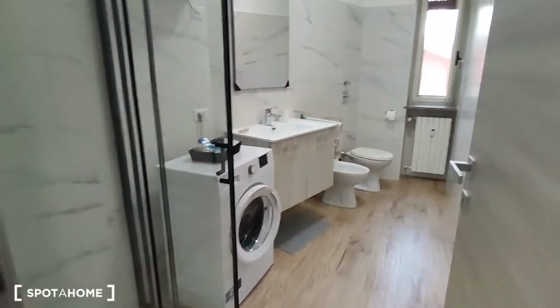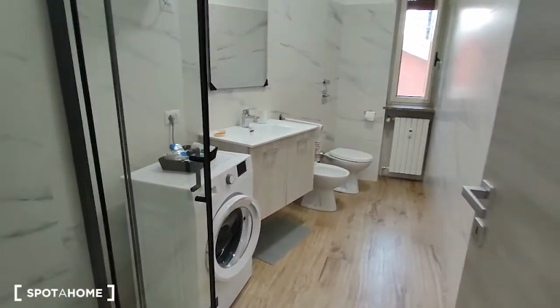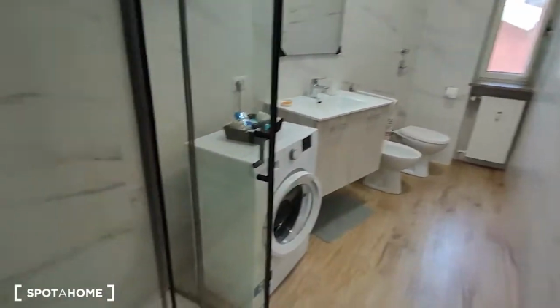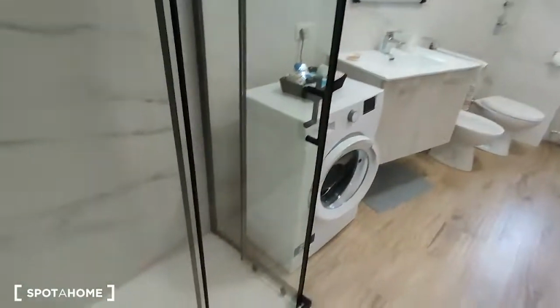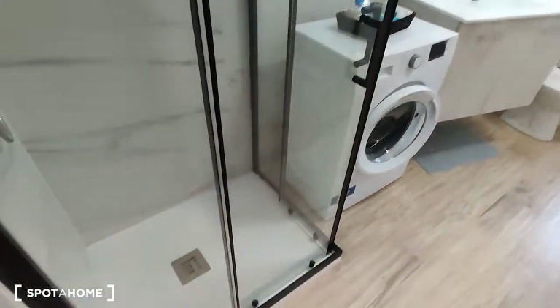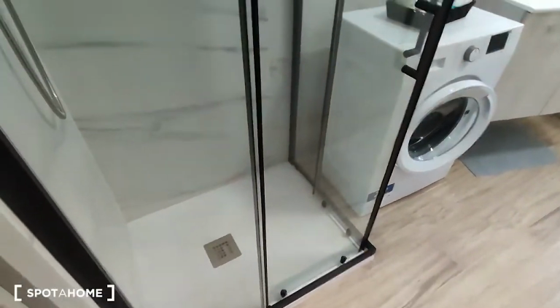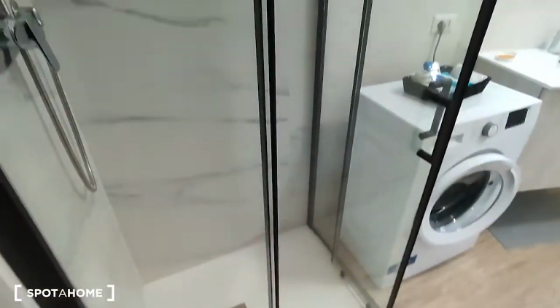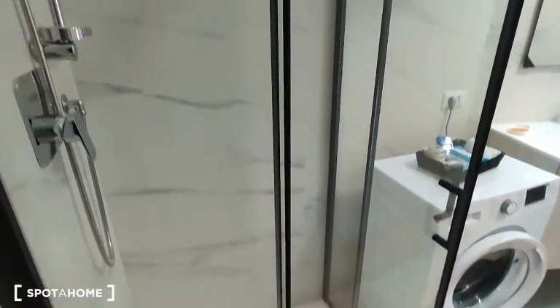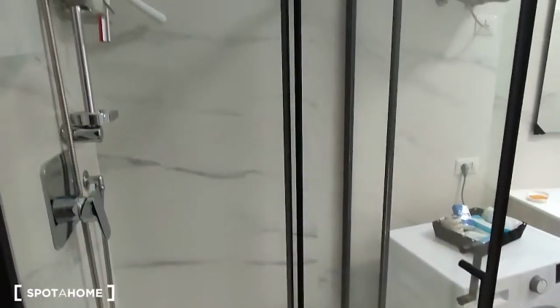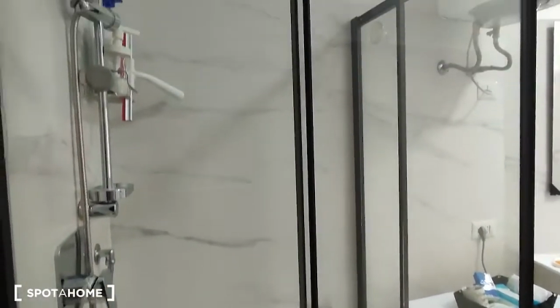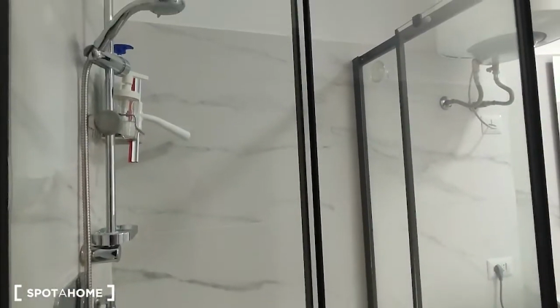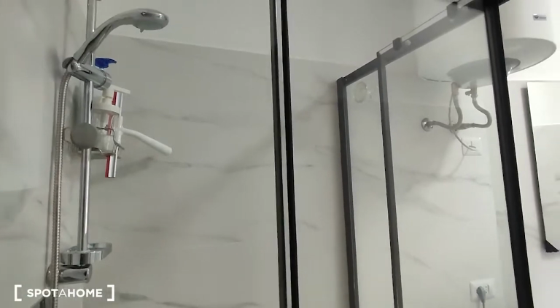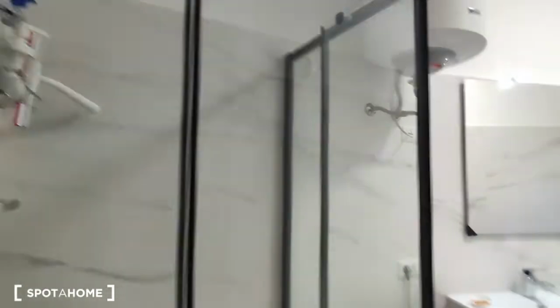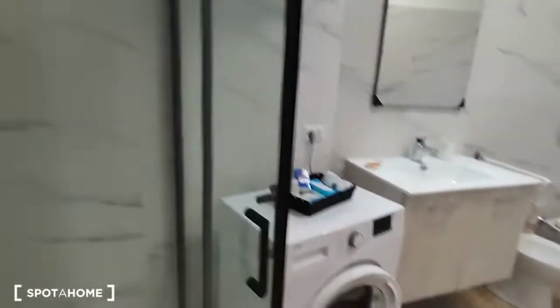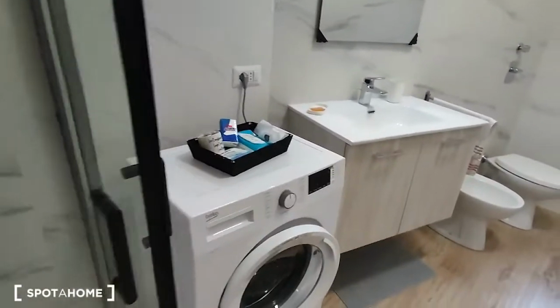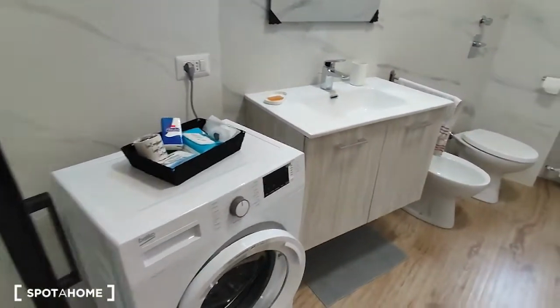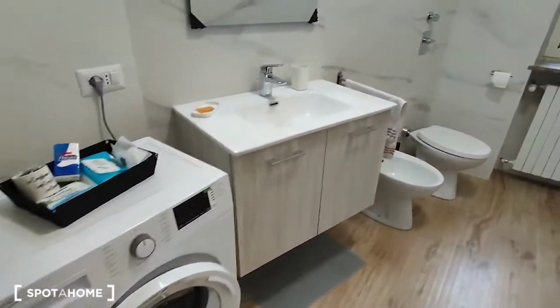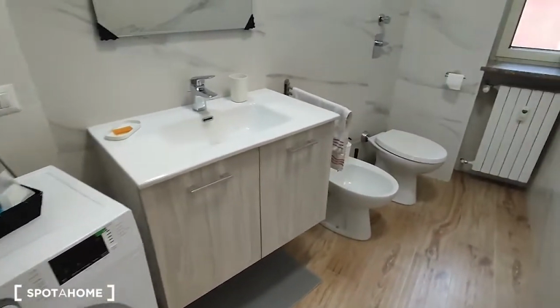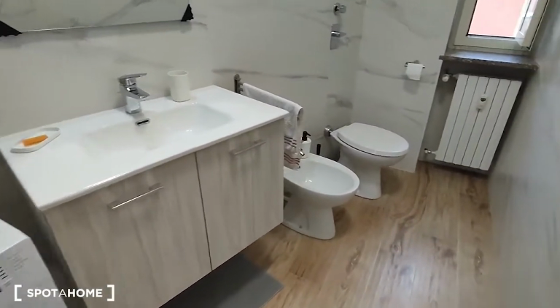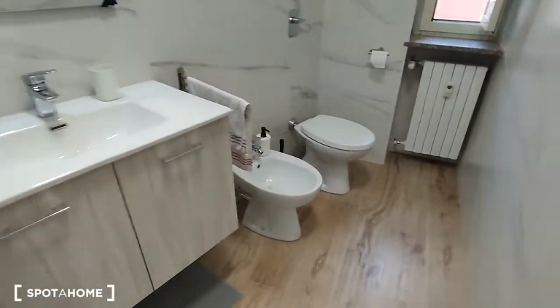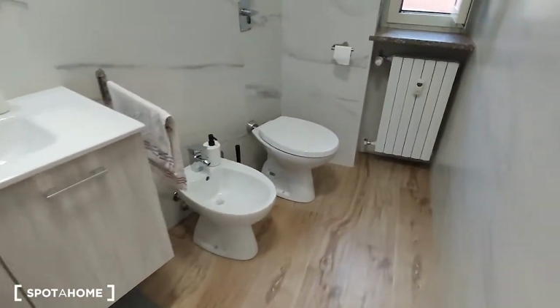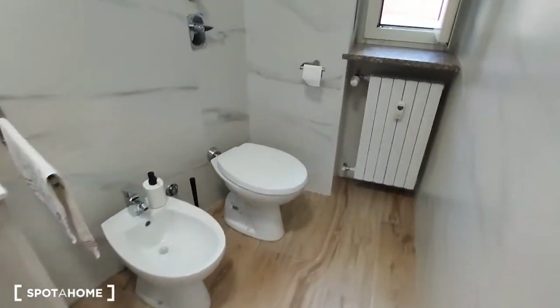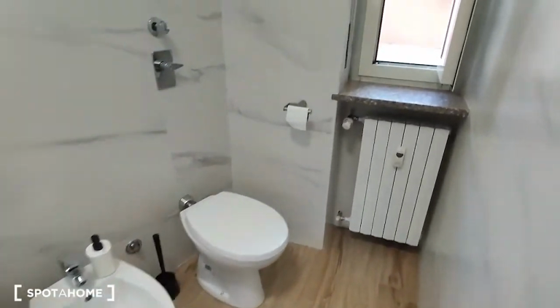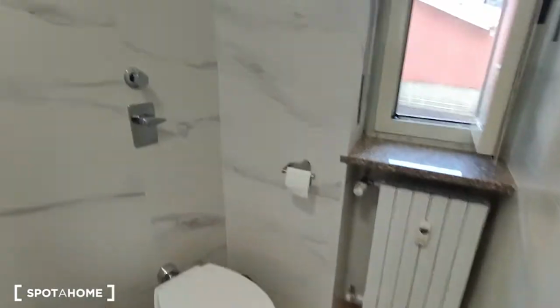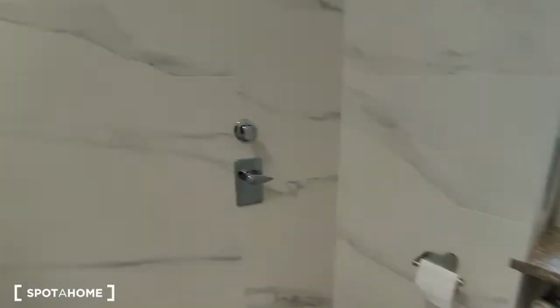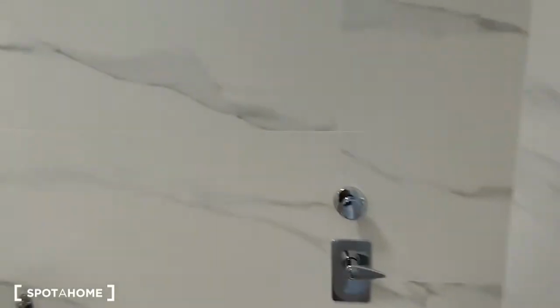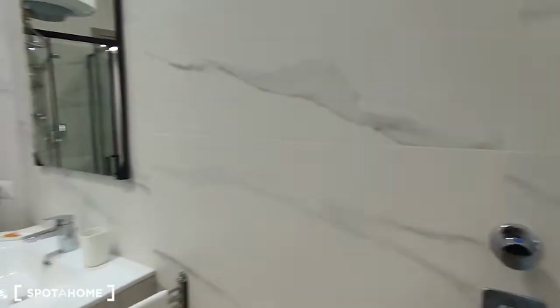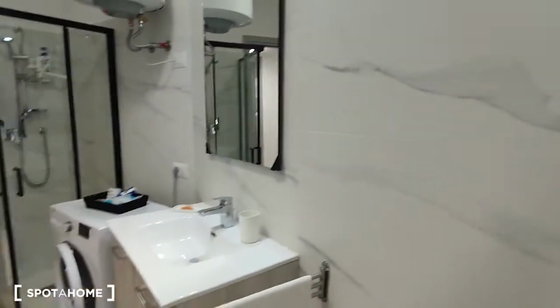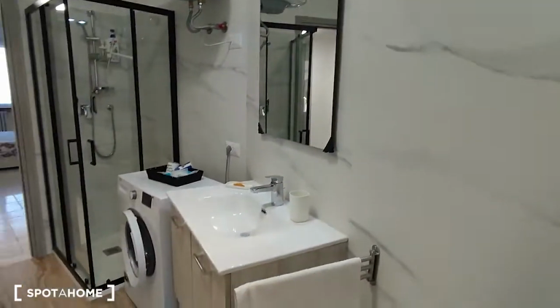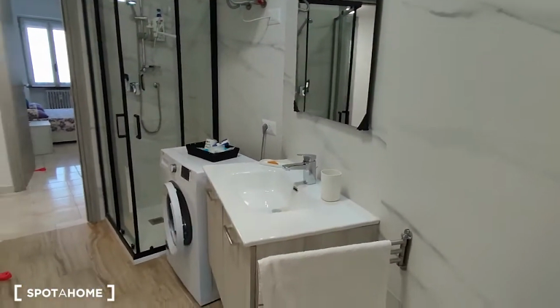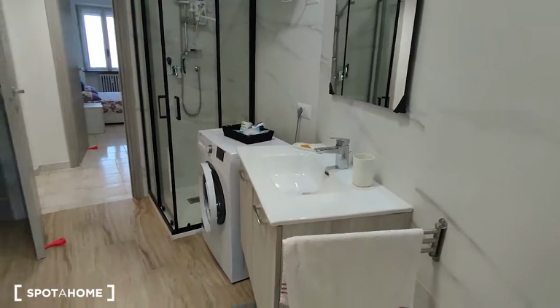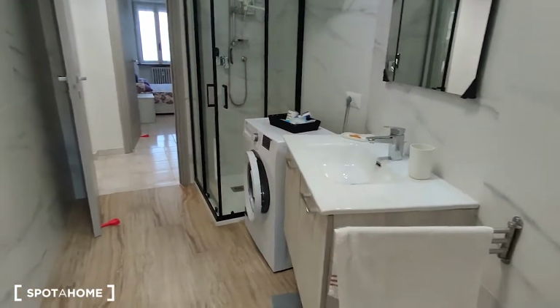As you can see it's brand new. It has a very nice shower as you come in on the left side. Here is the washing machine, the sink, the water and the bidet. It's really nice as you can see — it has also really nice tiles.